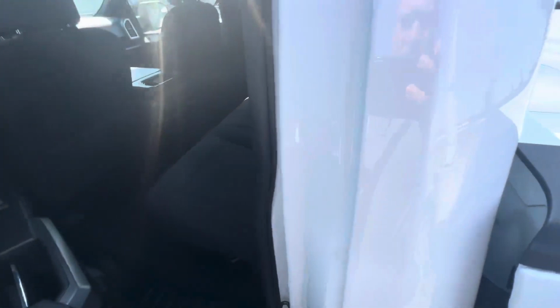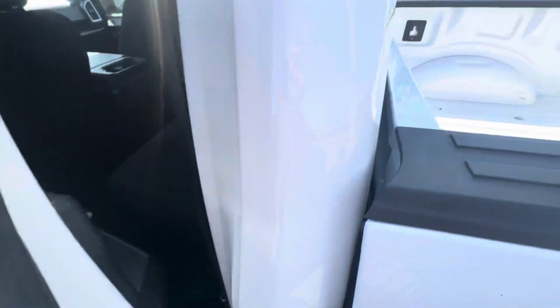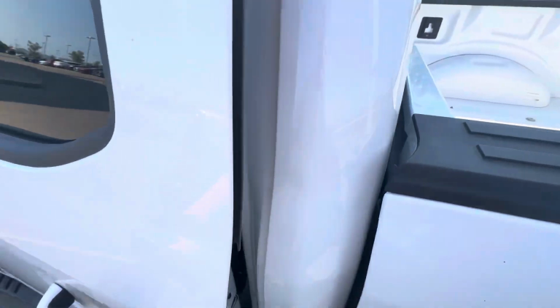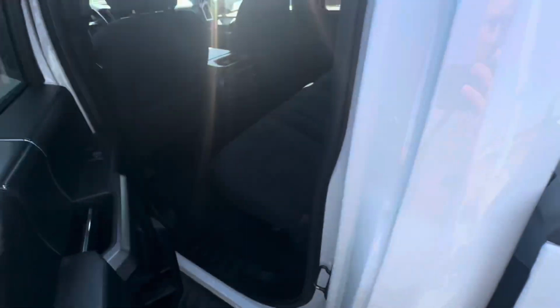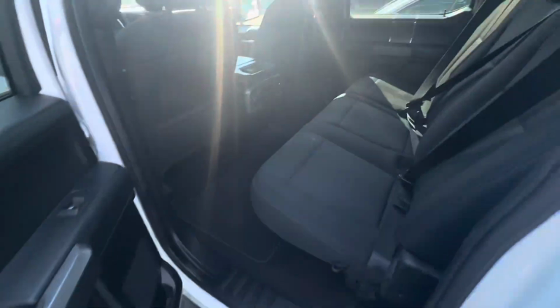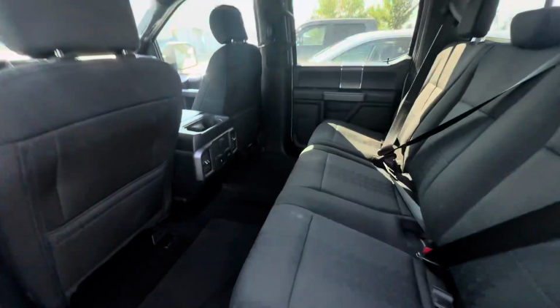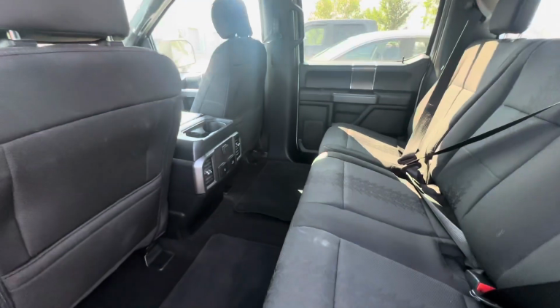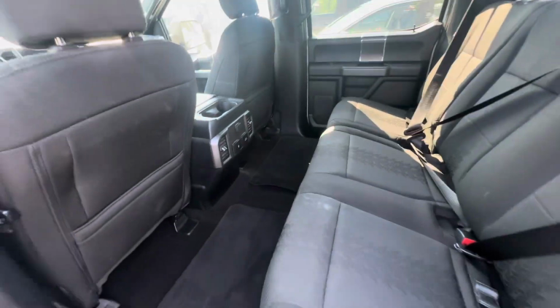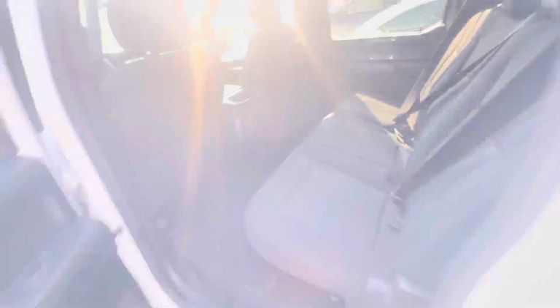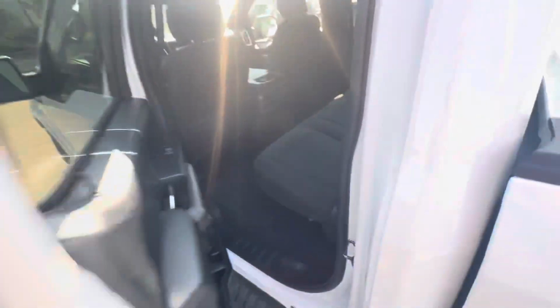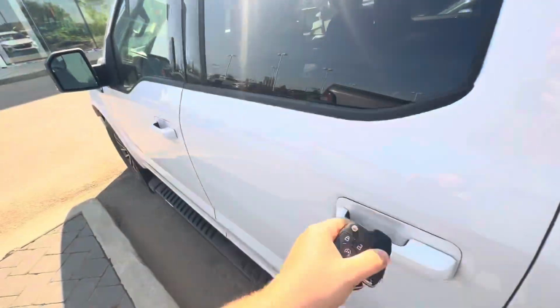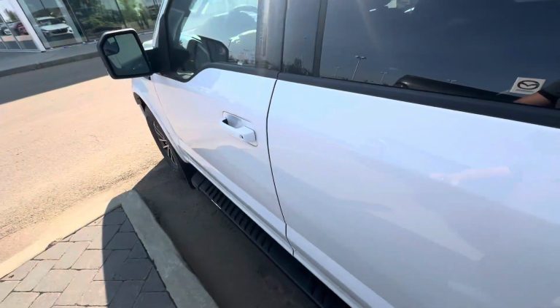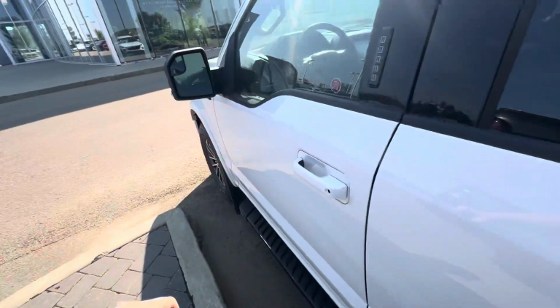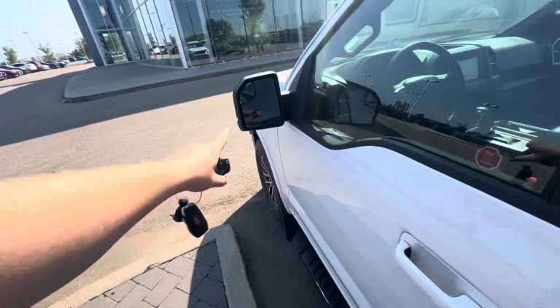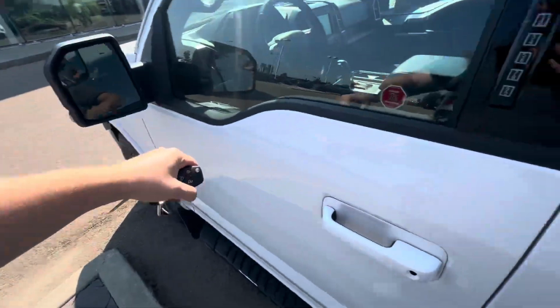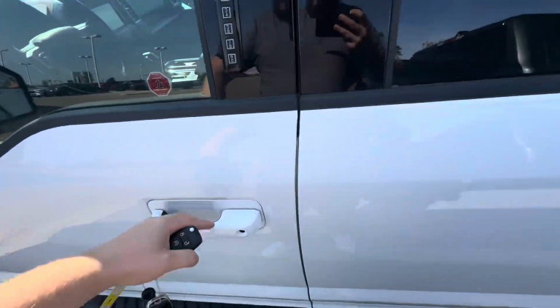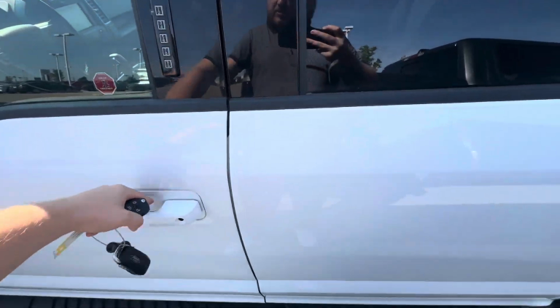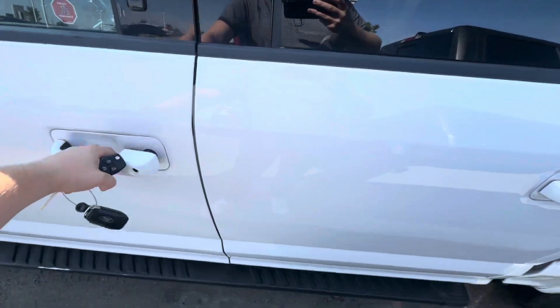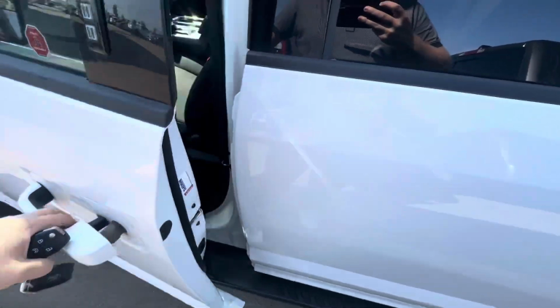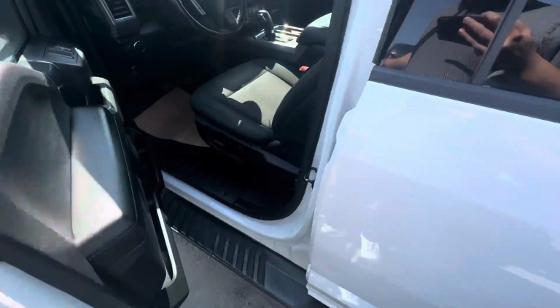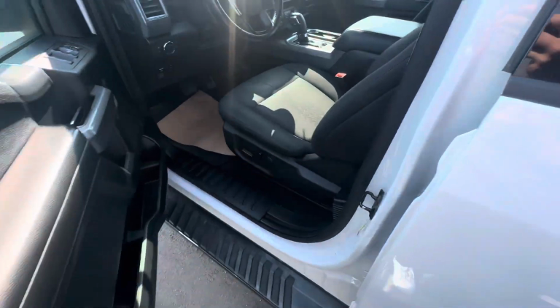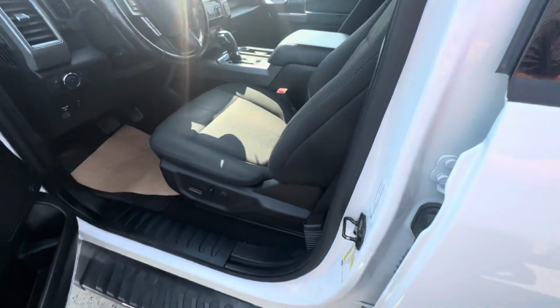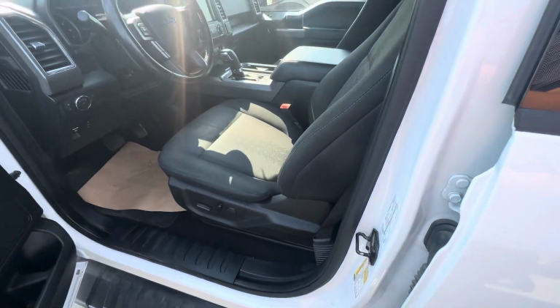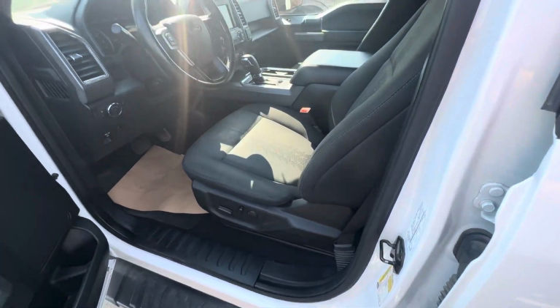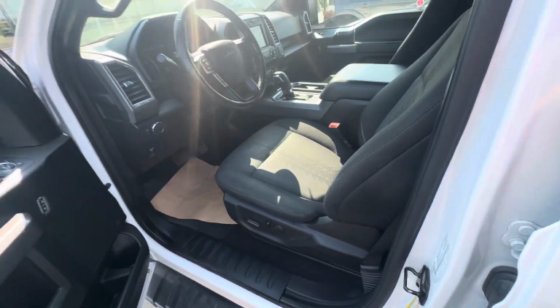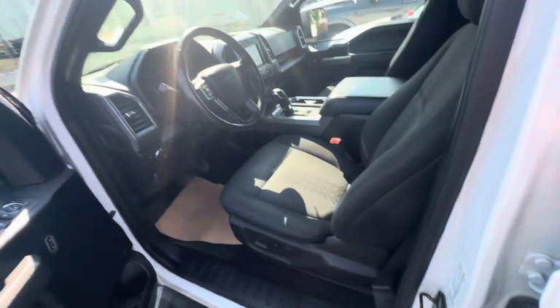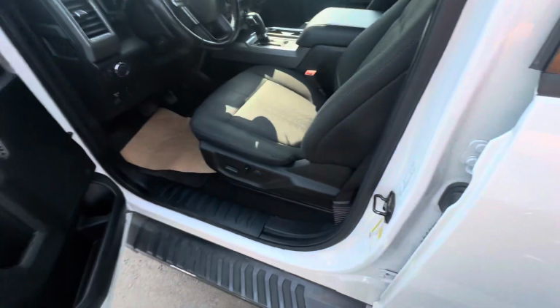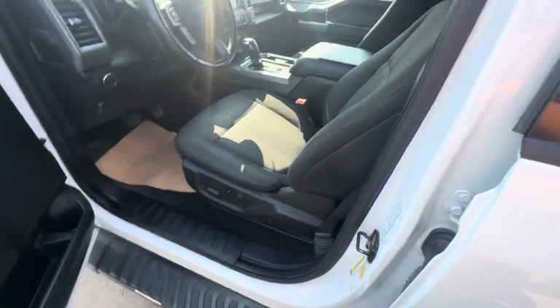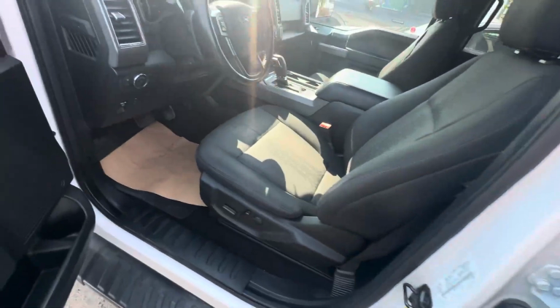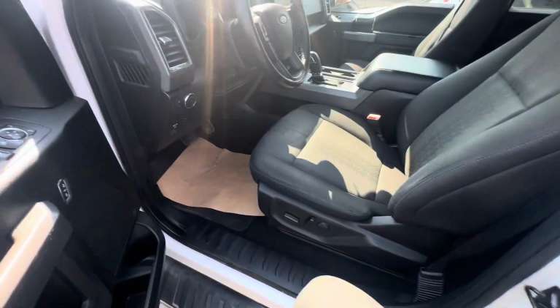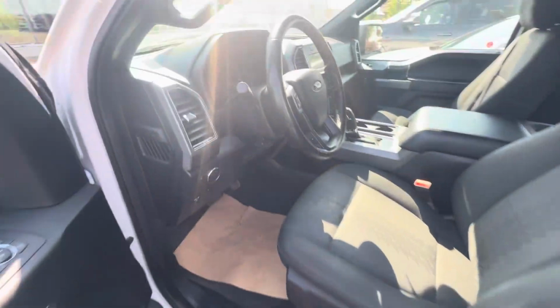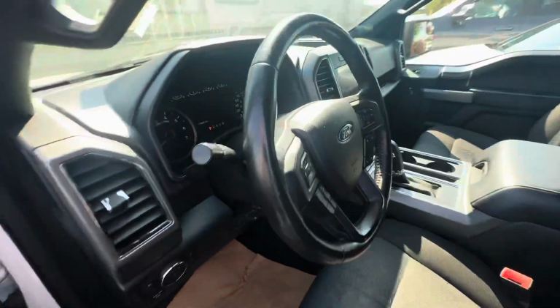Massive spacious back seats here. Coming around to the front. Looks like you got heated side view mirrors. Hopping in — power front seats.